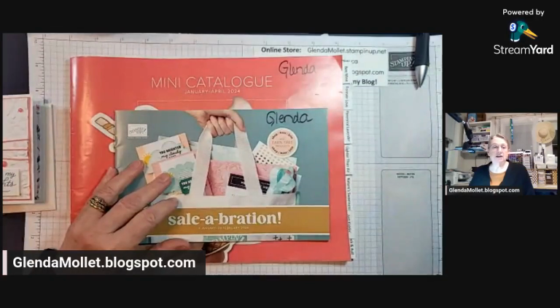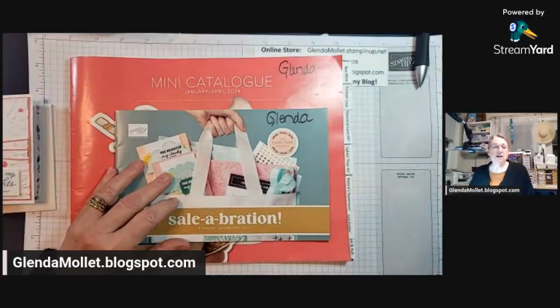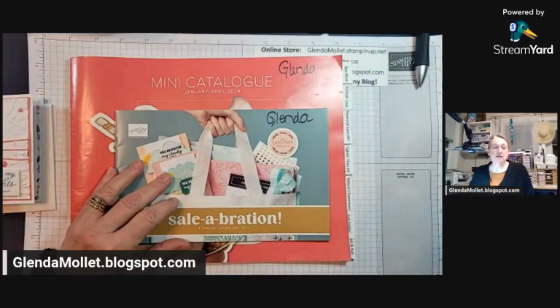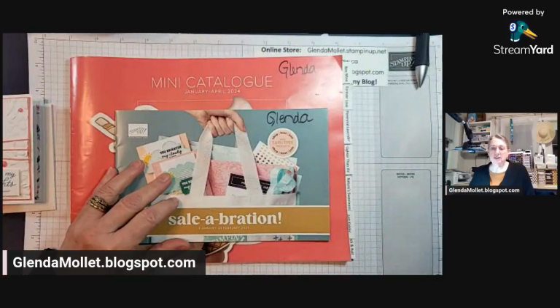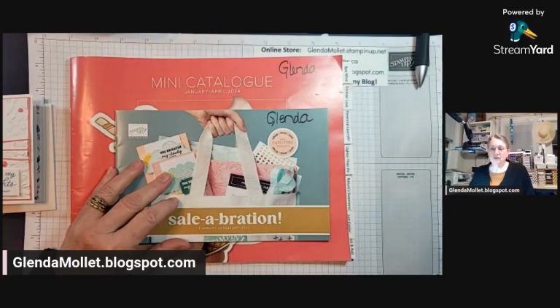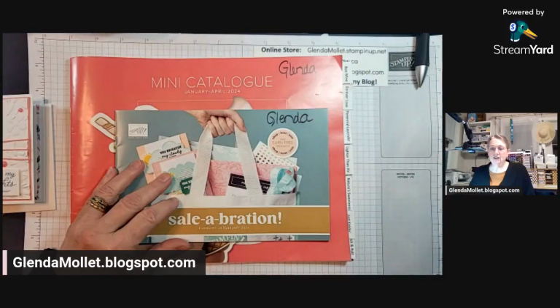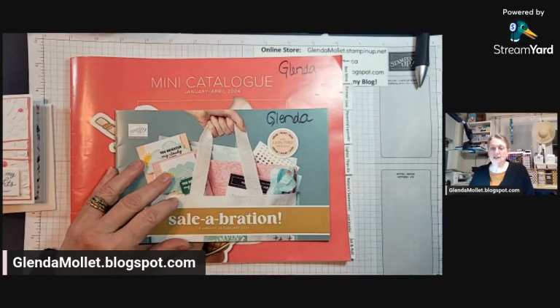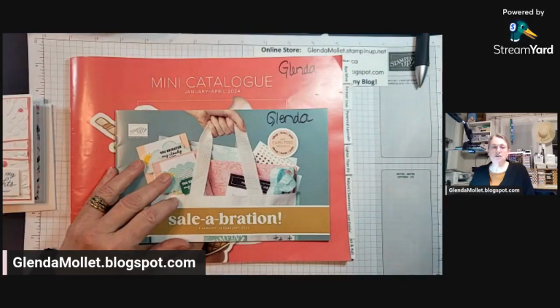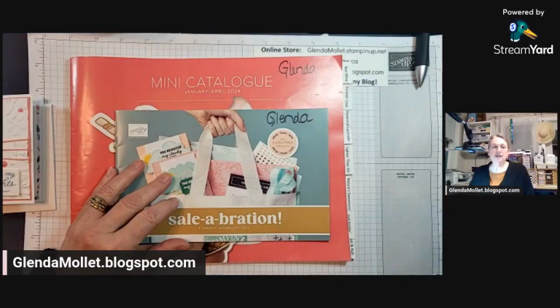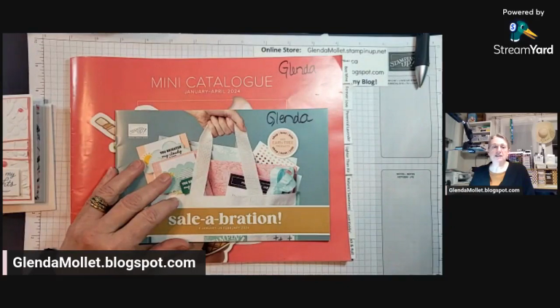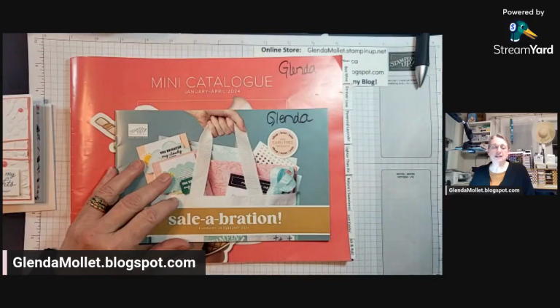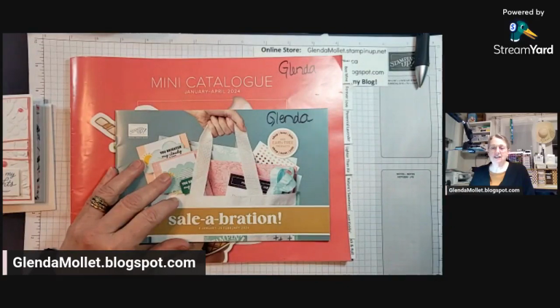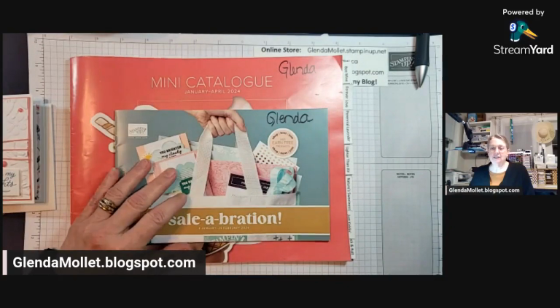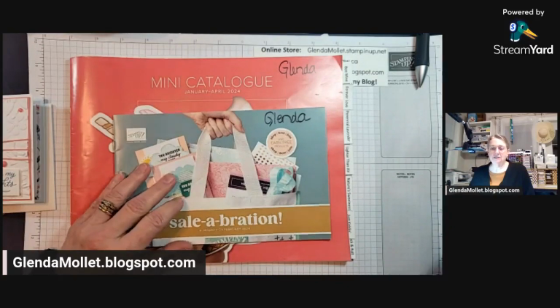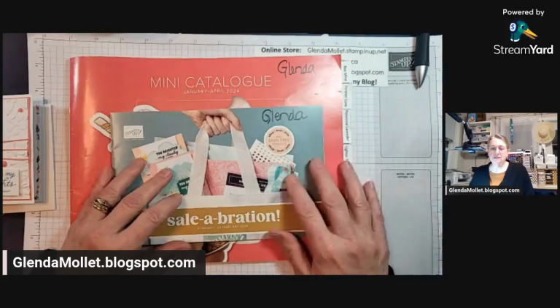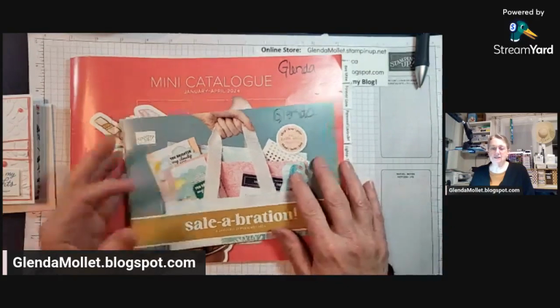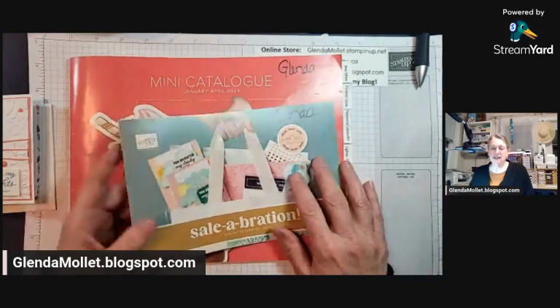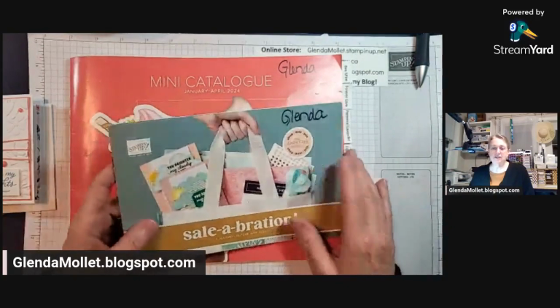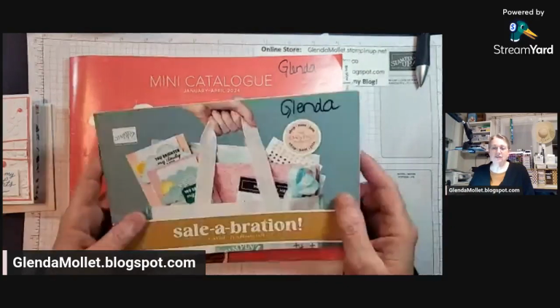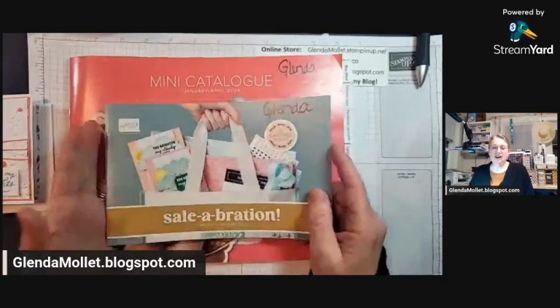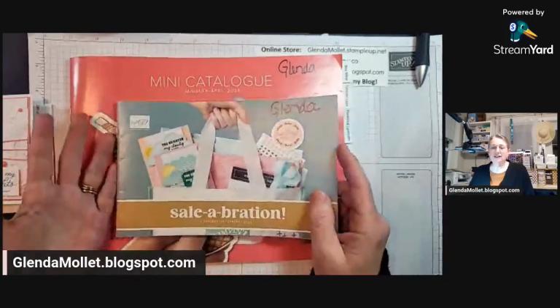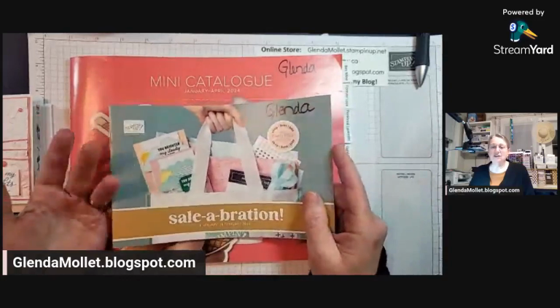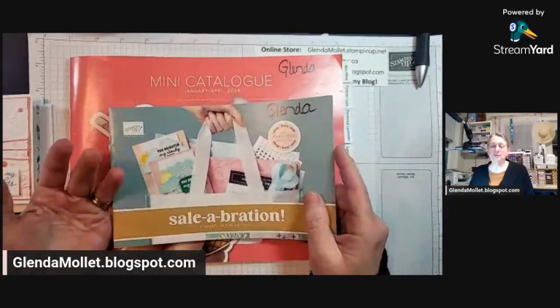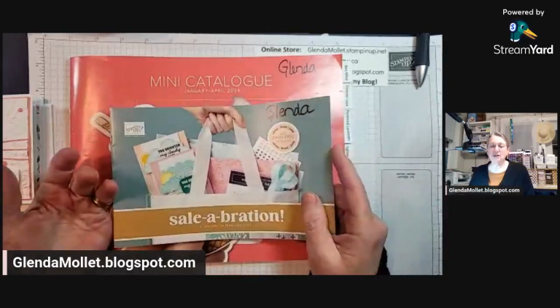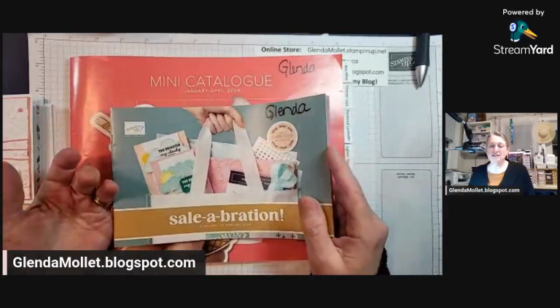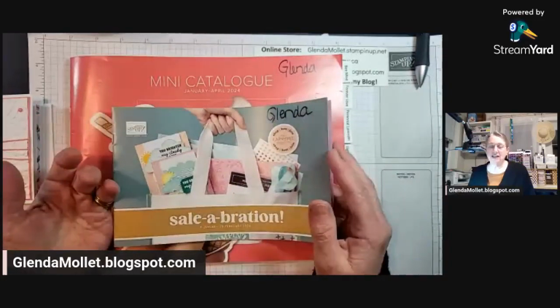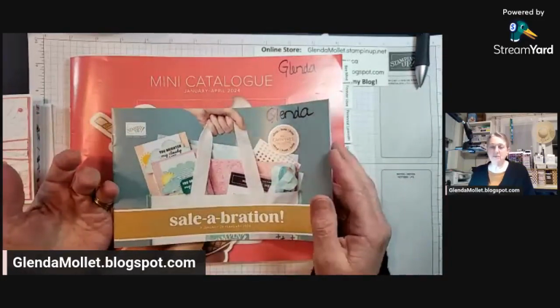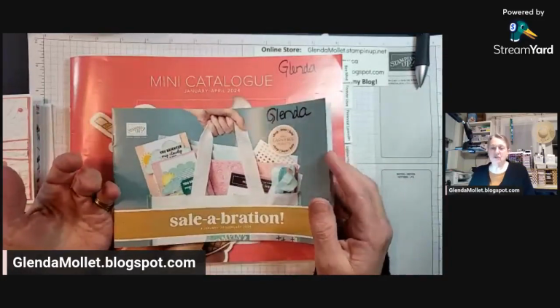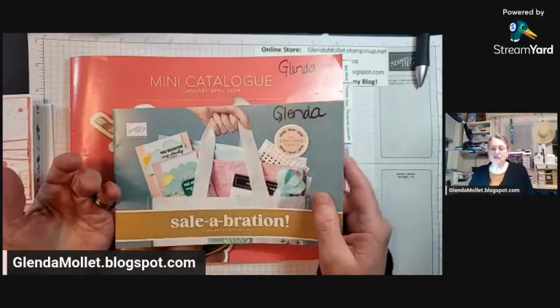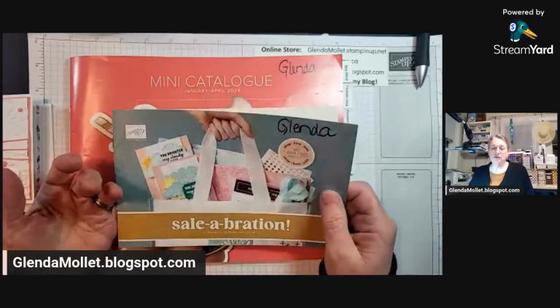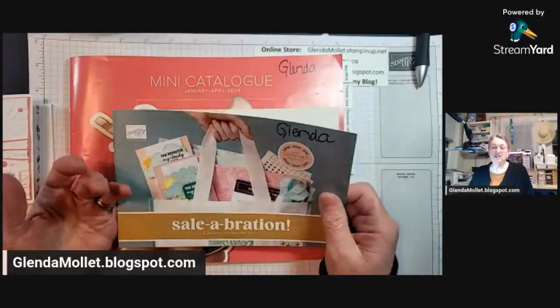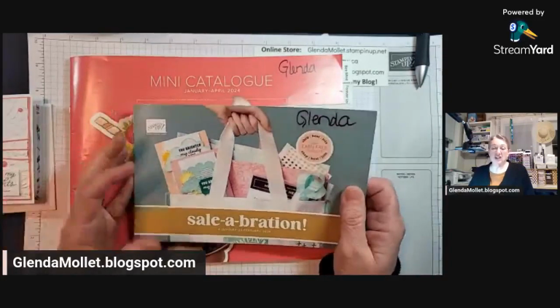Good evening — oh, that's Nadine. Hello. The only person I can see names for so far is Janet.